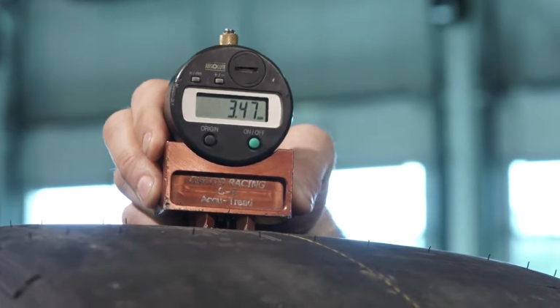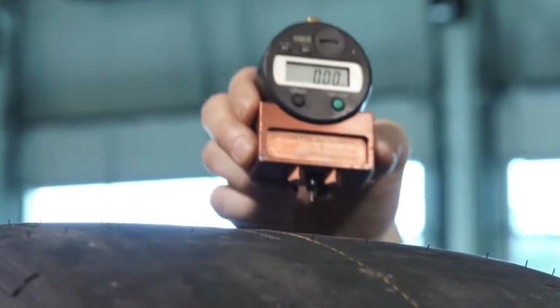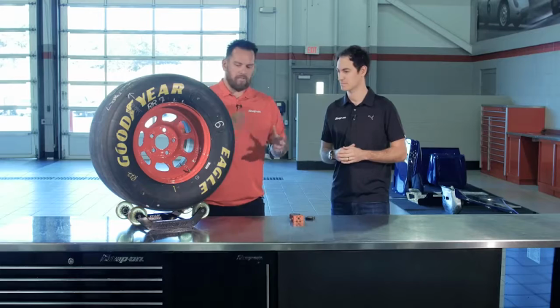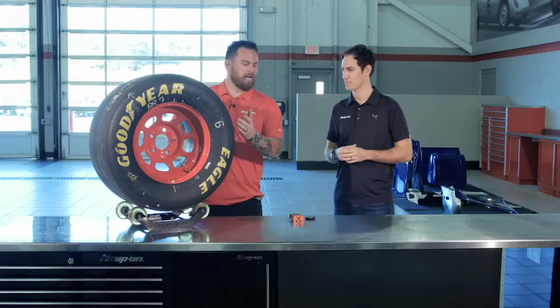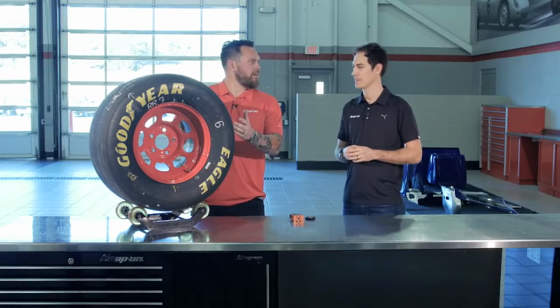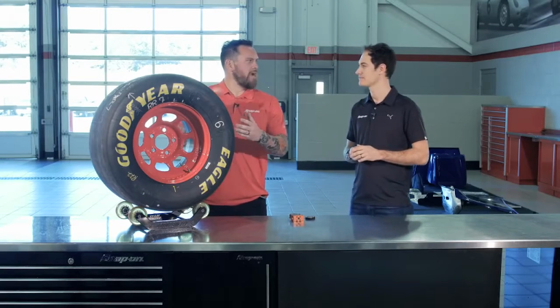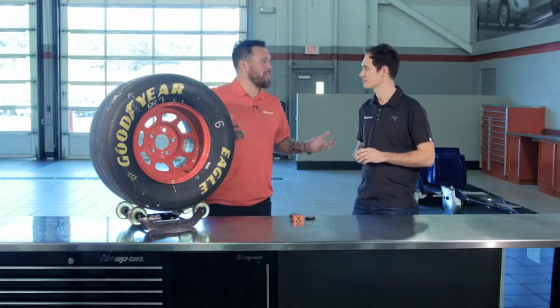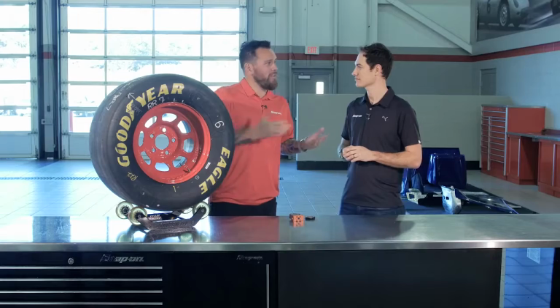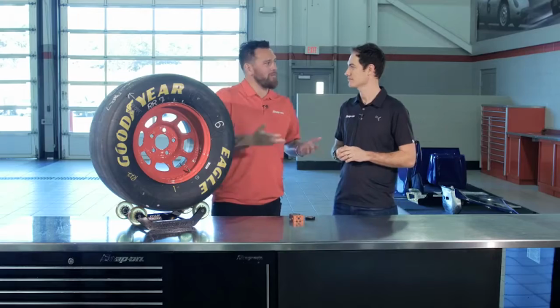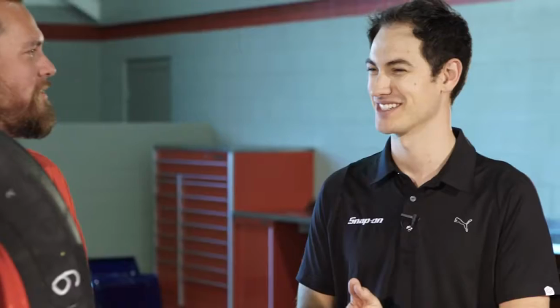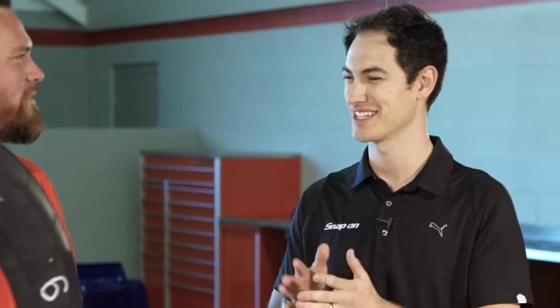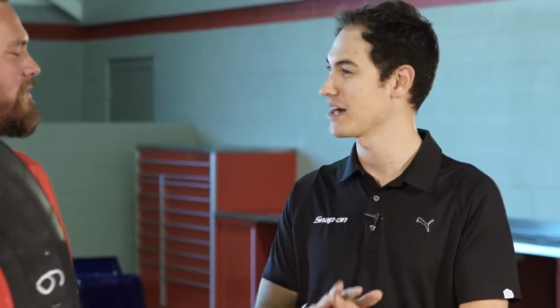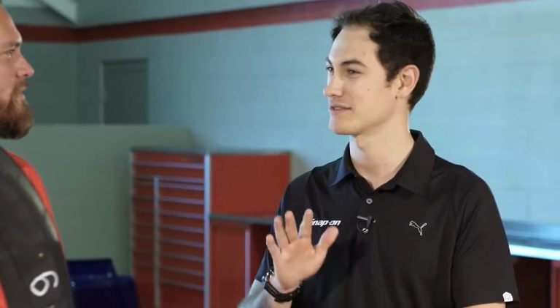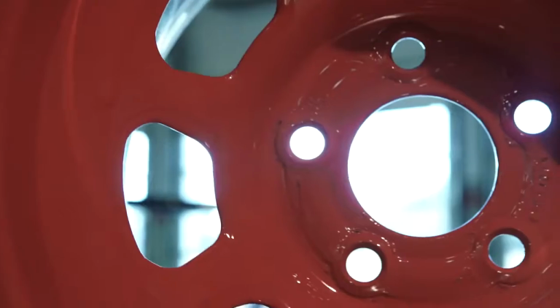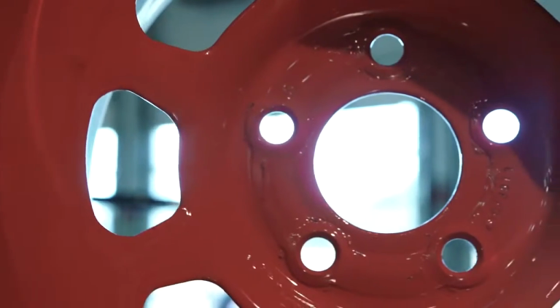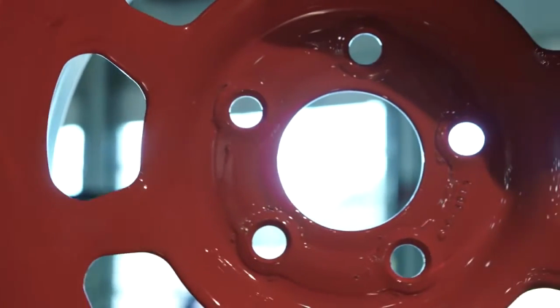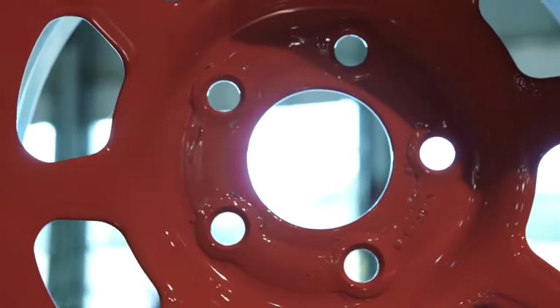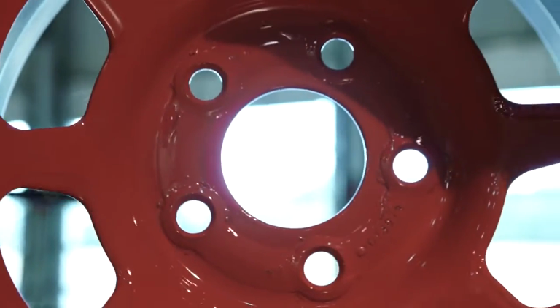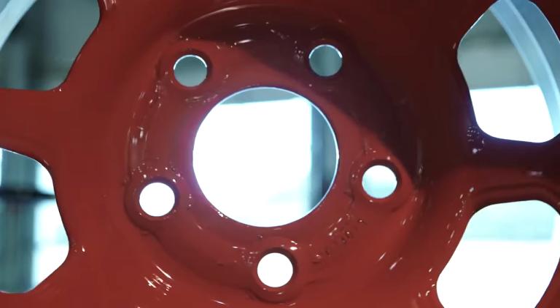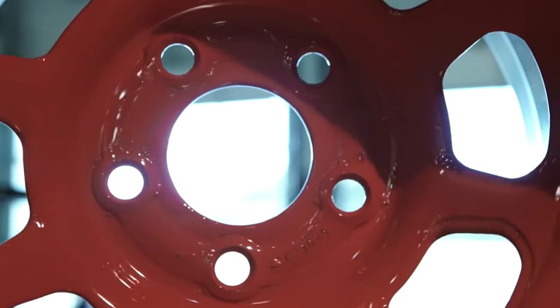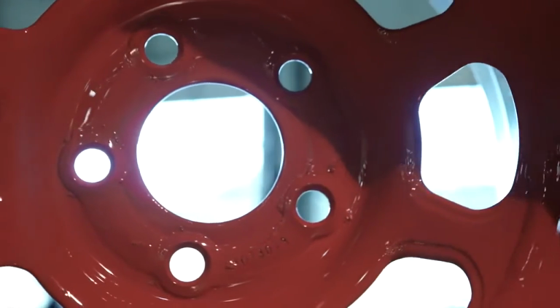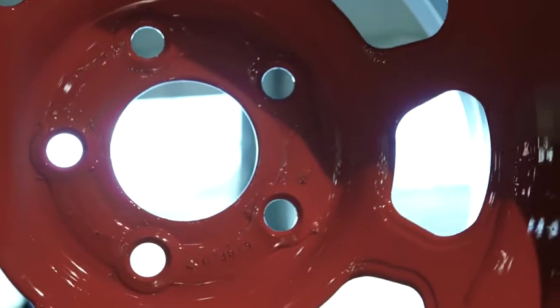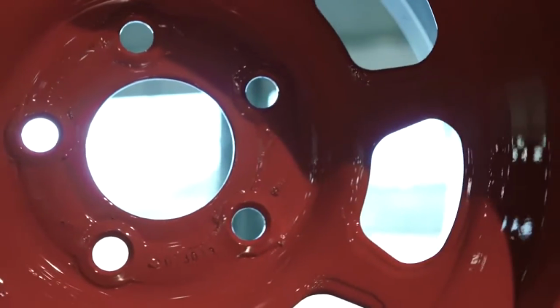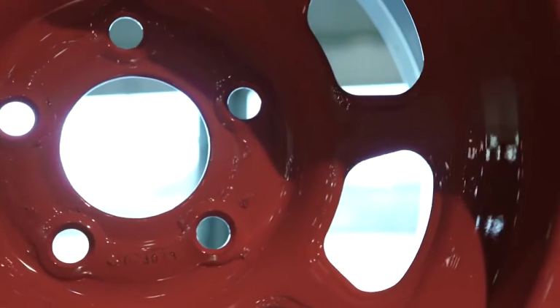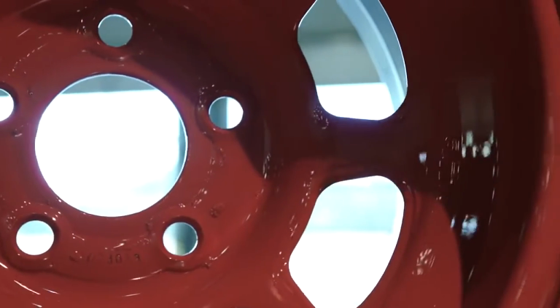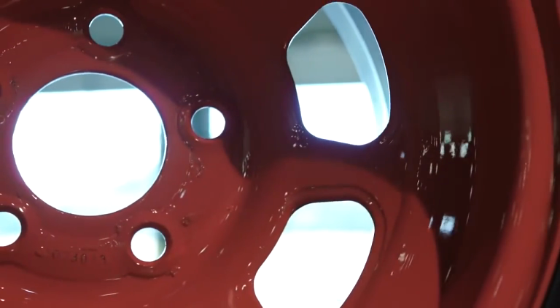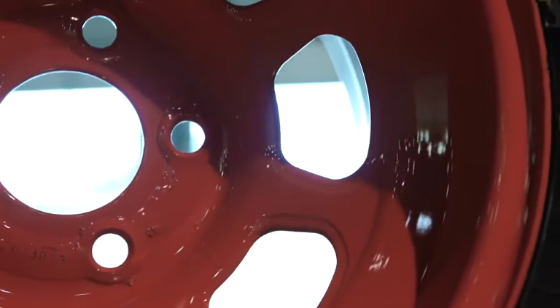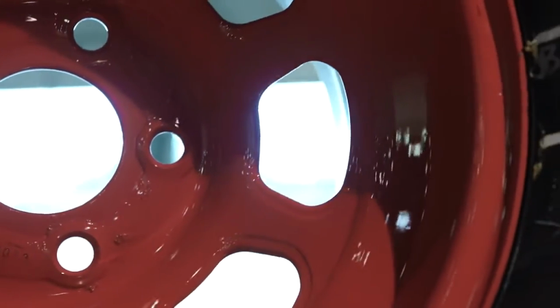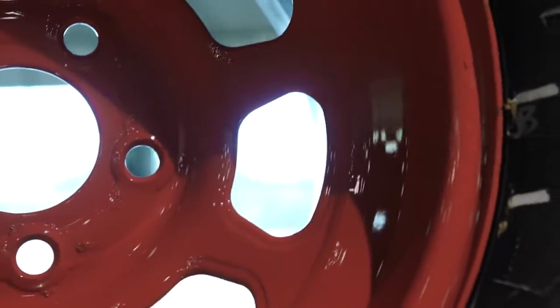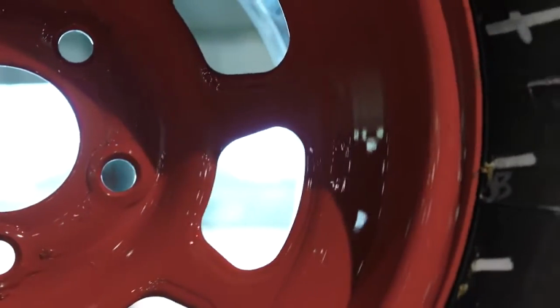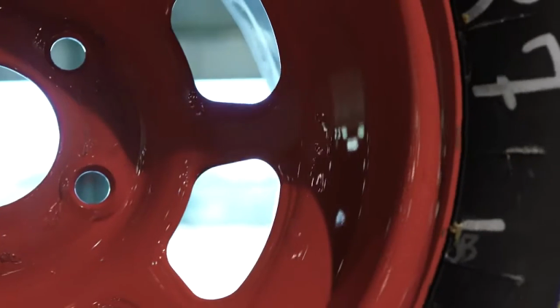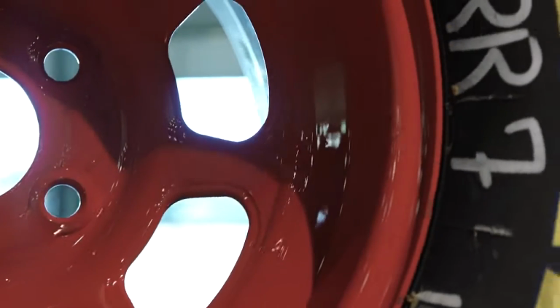Let's go track to track — do the tires vary, and how many do you get allotted per race? There's definitely different compounds, different sizes. Goodyear's always constantly trying to make a better tire. There's always something different every week, and we've got to be on our game to be ready to adjust and get the most out of it.